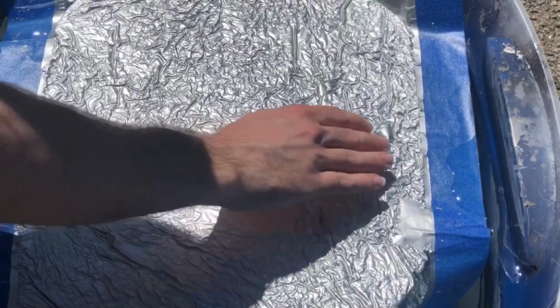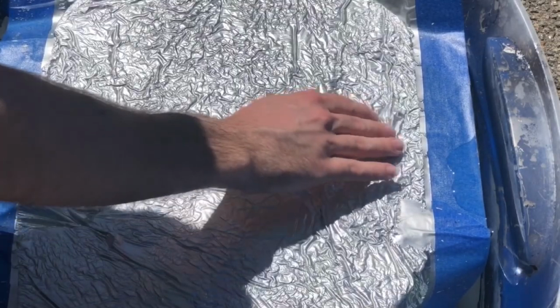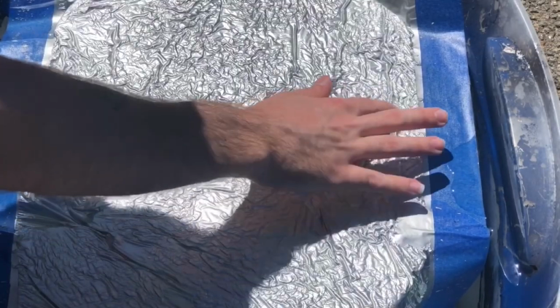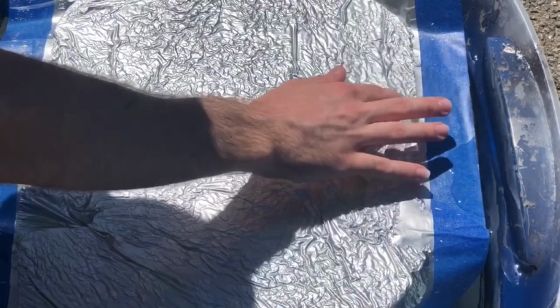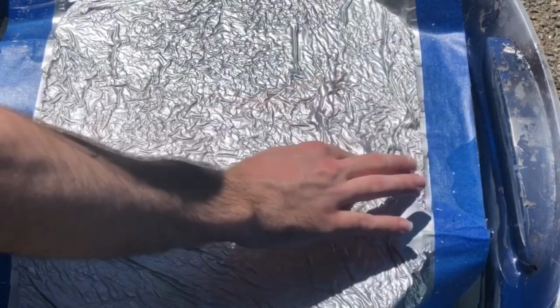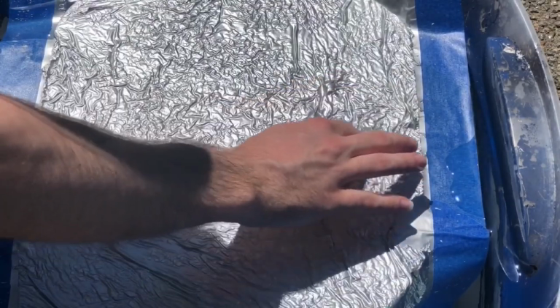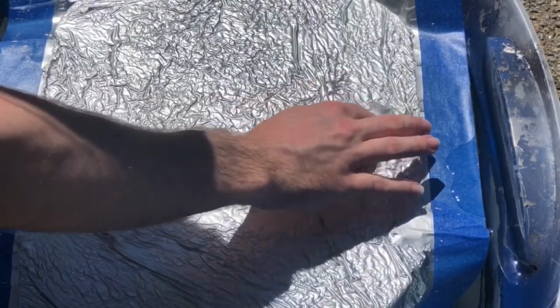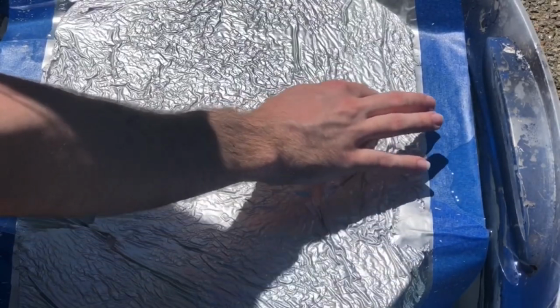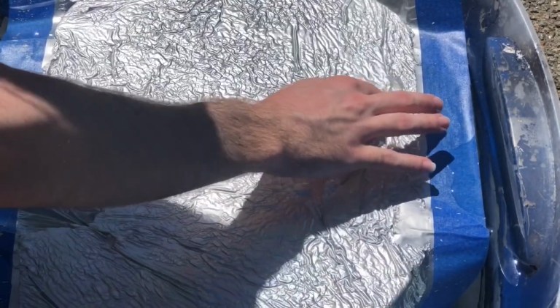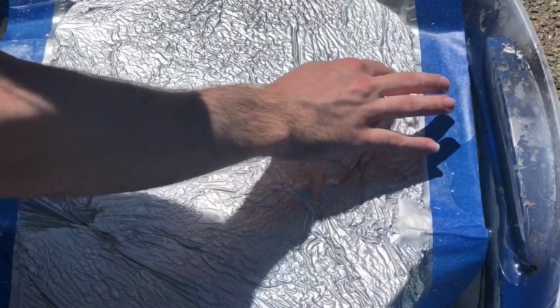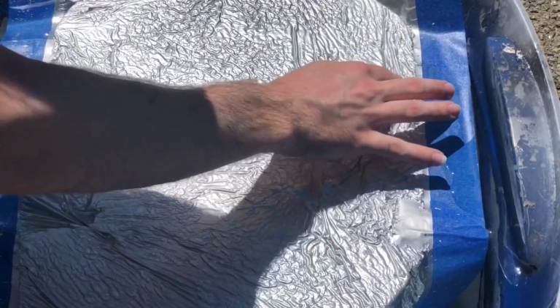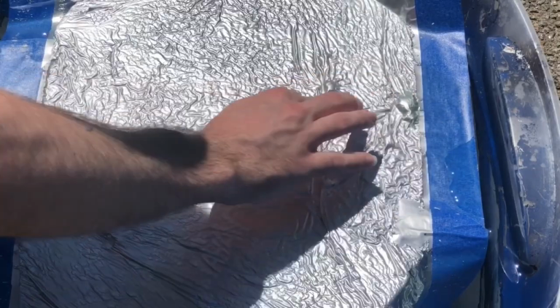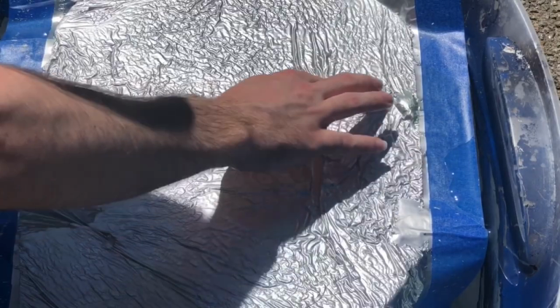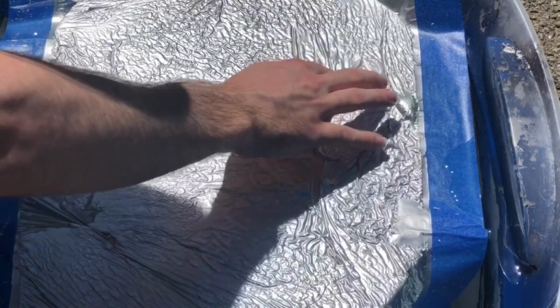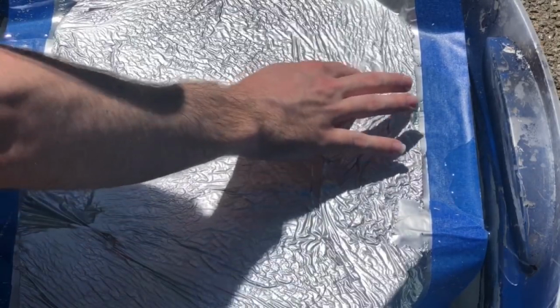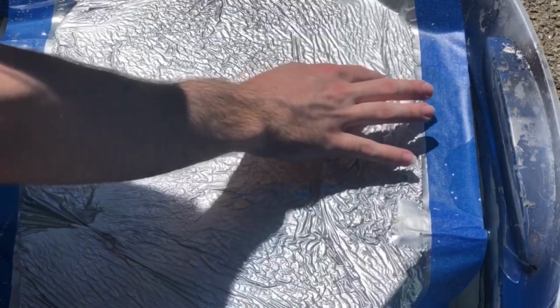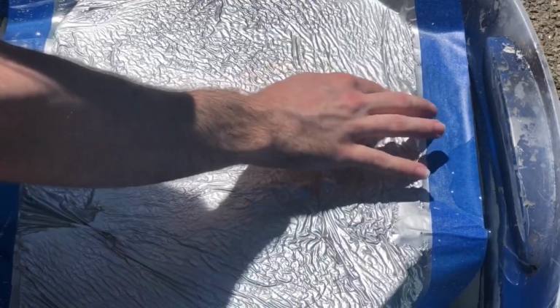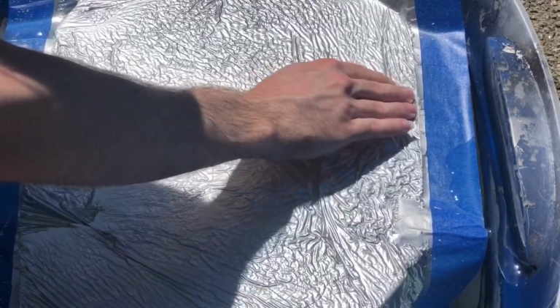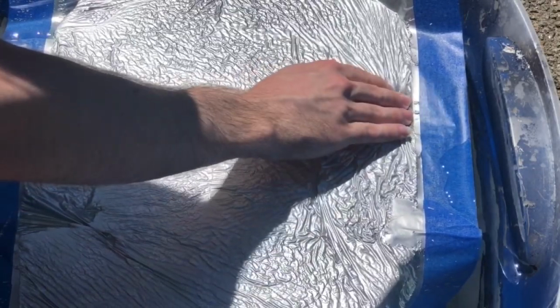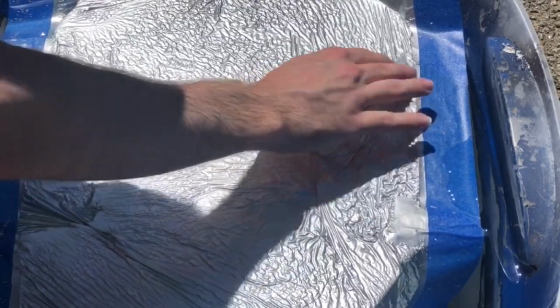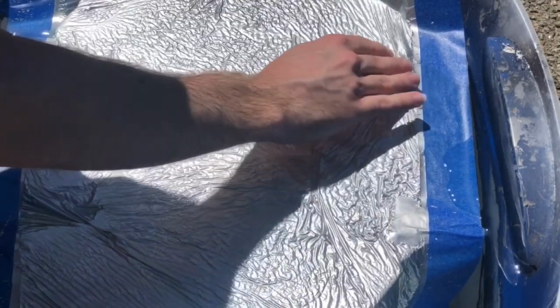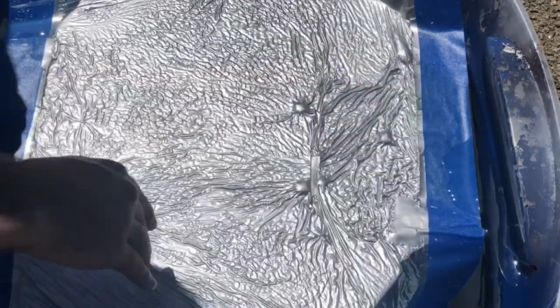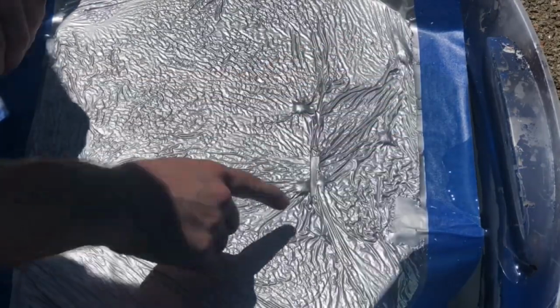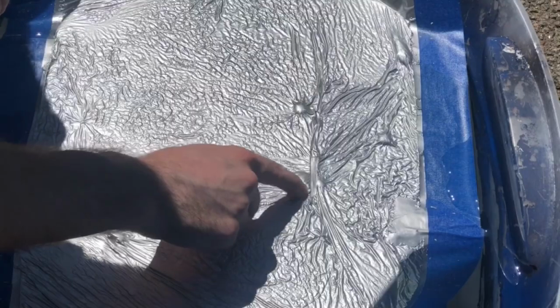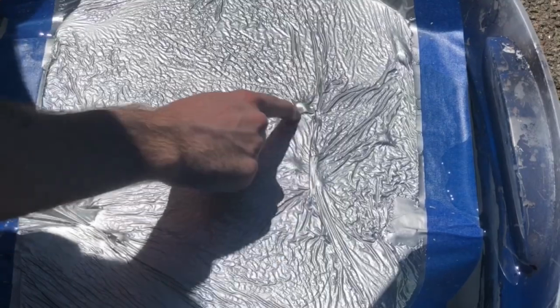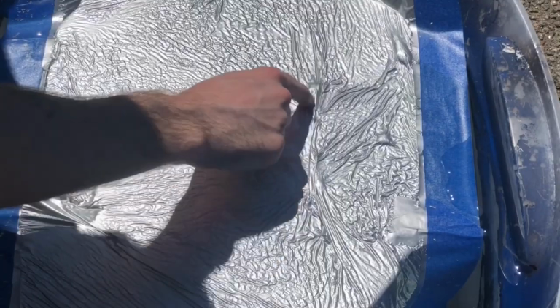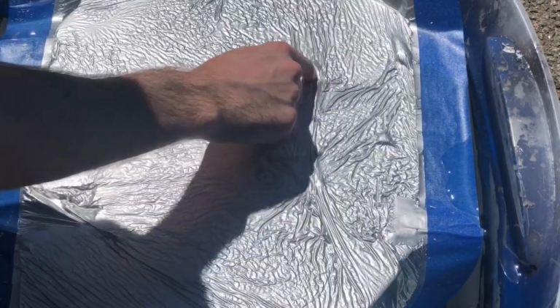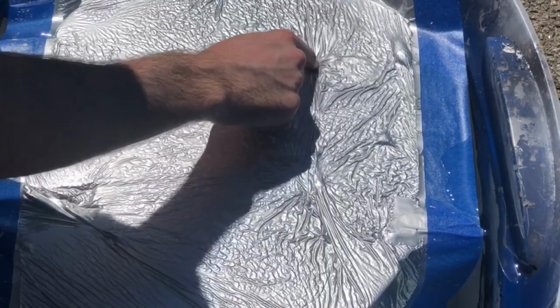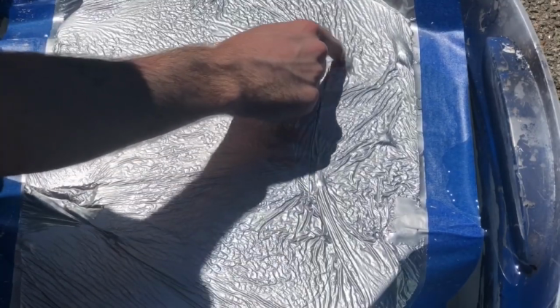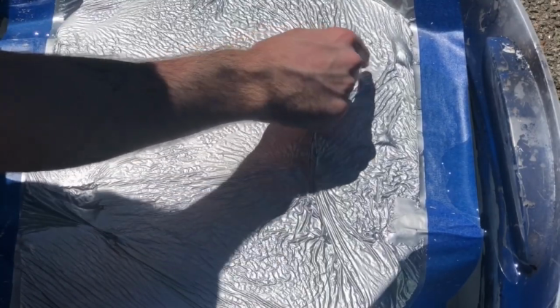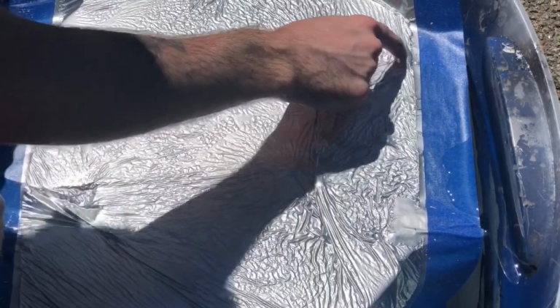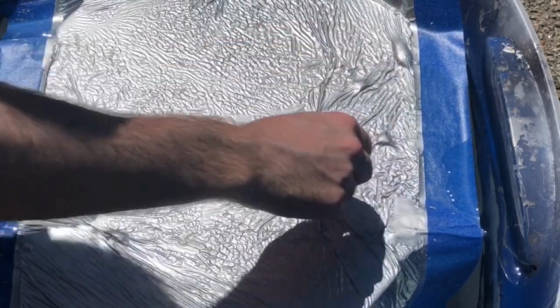Once the film is in the water, make sure you try to get all the bubbles from under the film, away from the center at least. Try to get them all out from under the film. Then you're going to spray it, and then you're going to dip.